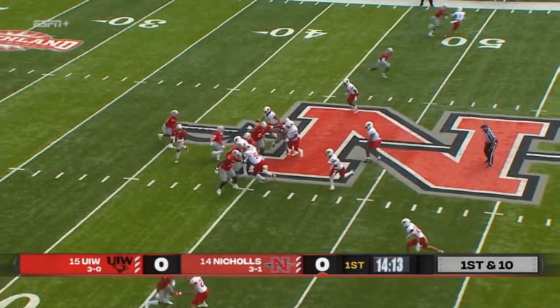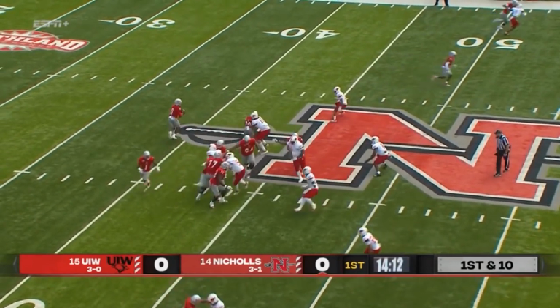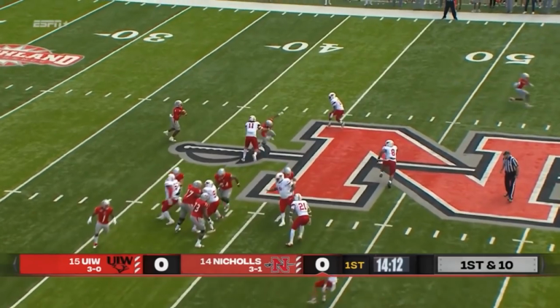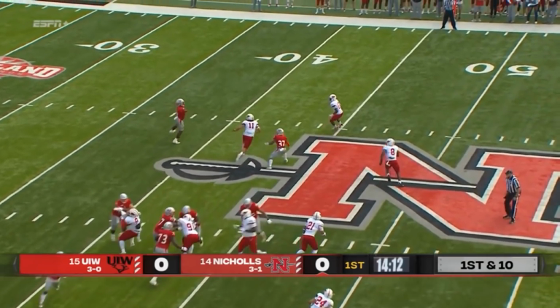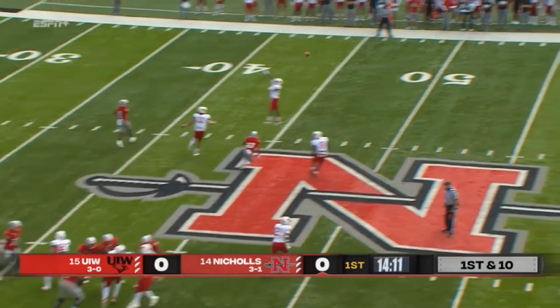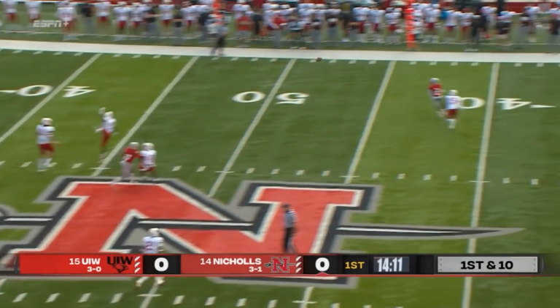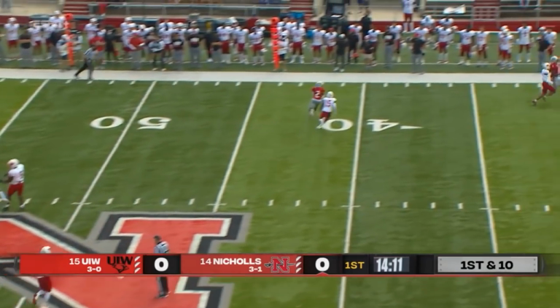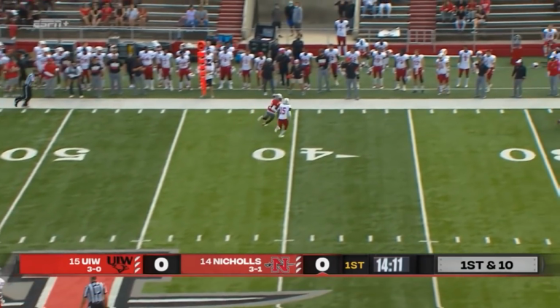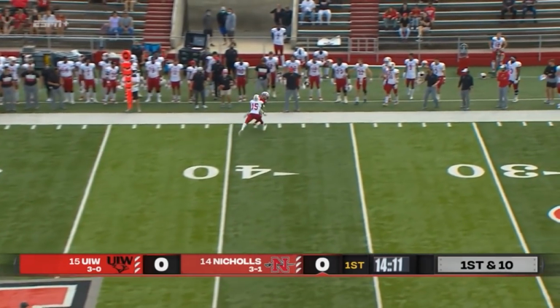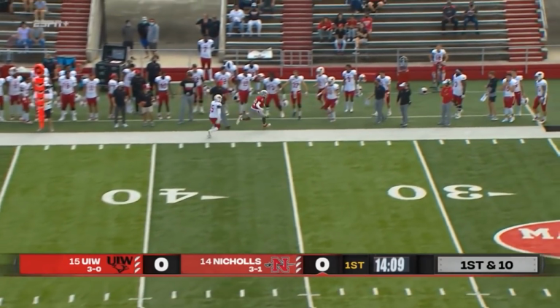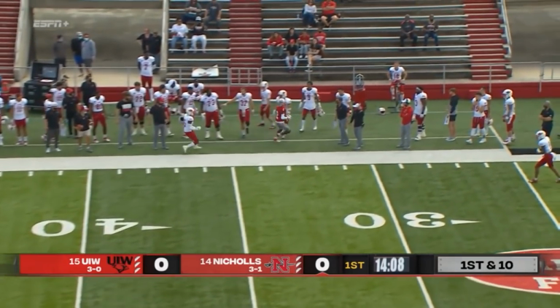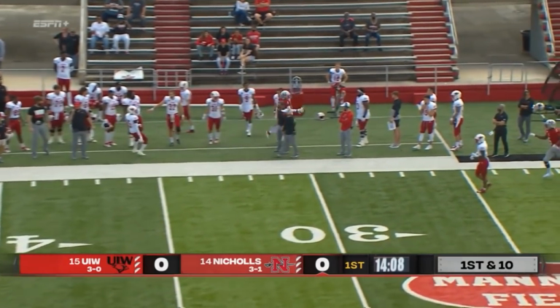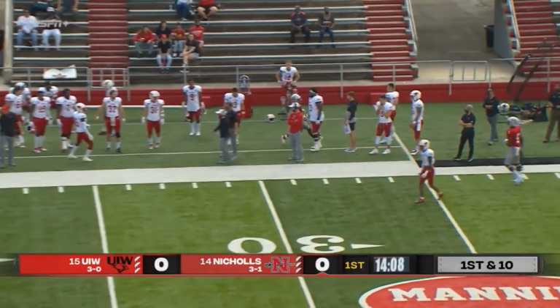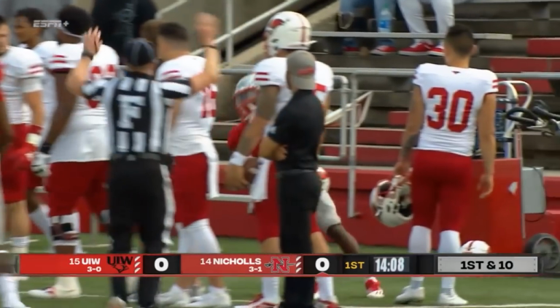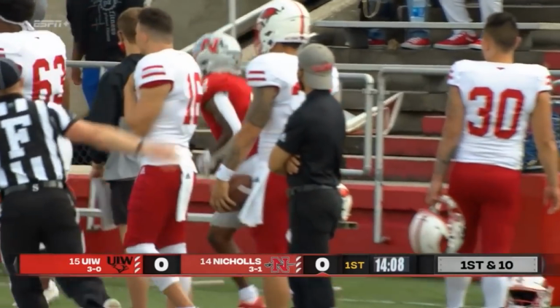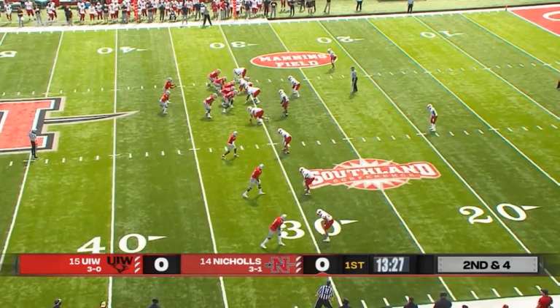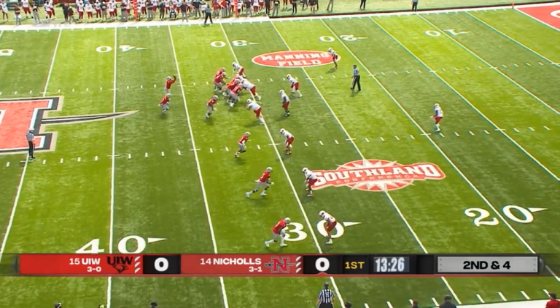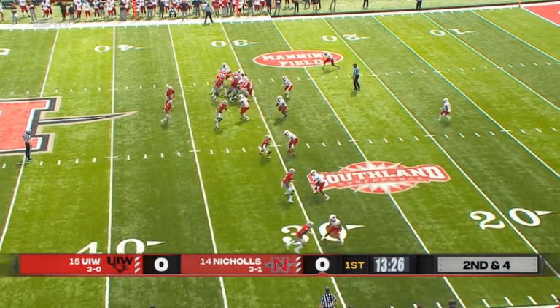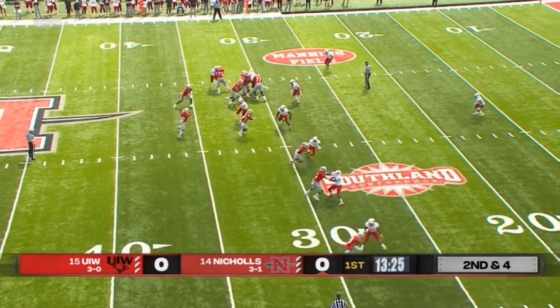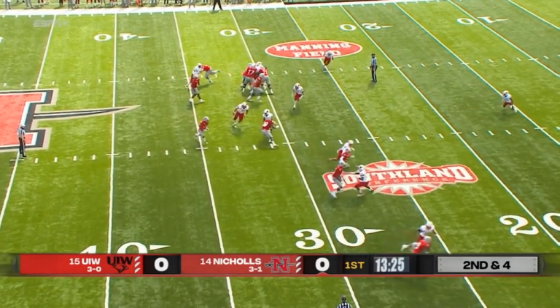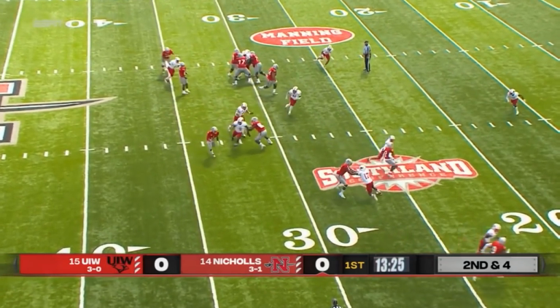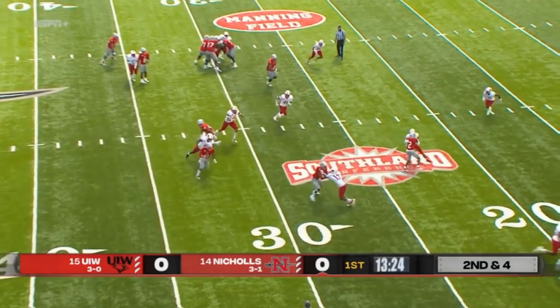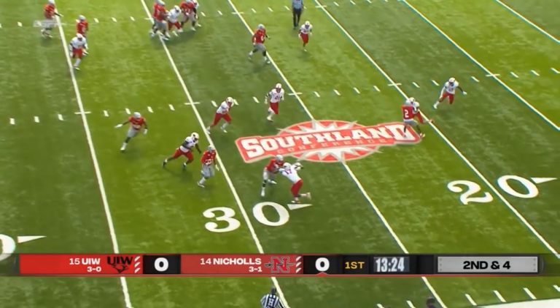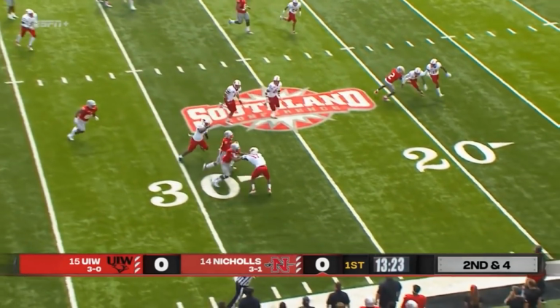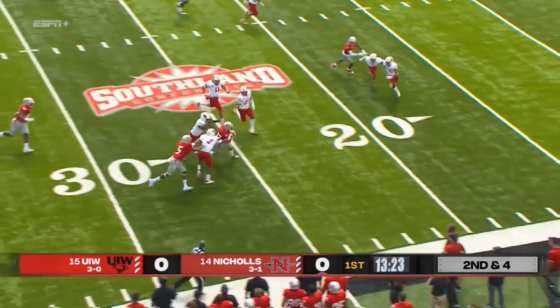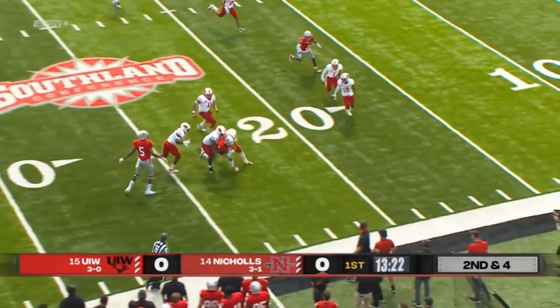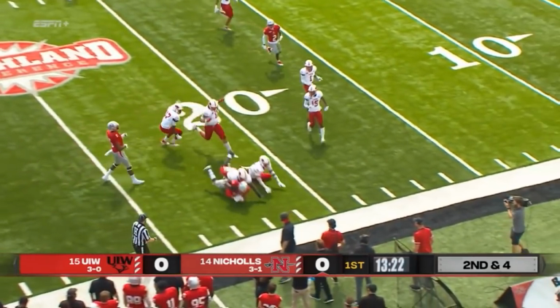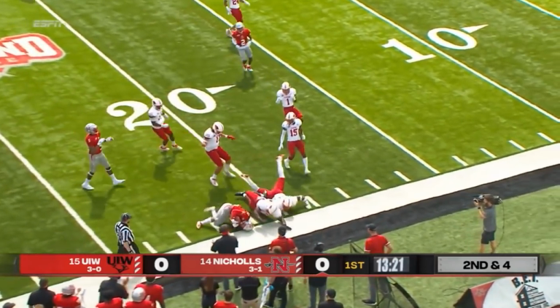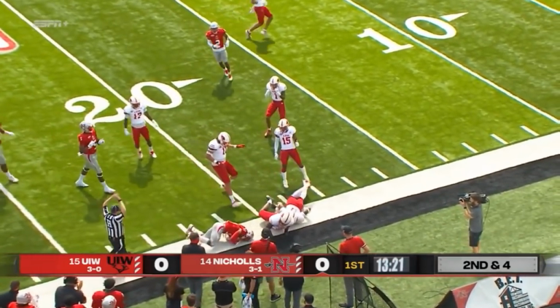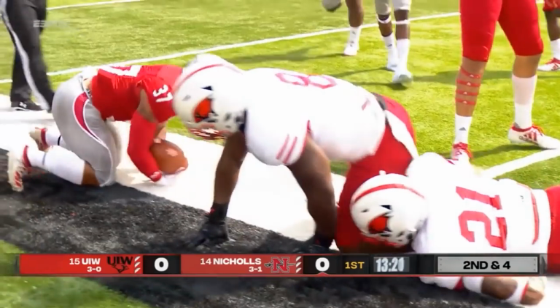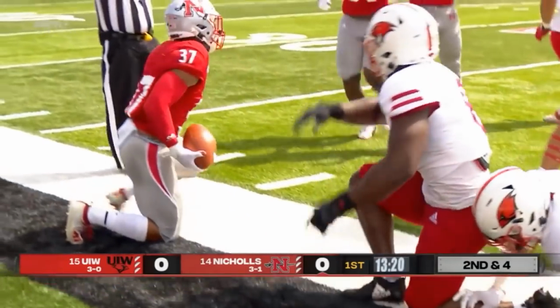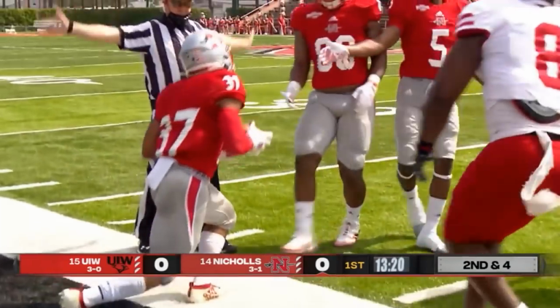That's Tevin Bush in motion, but Scott pulls it back and finds K.J. Franklin again, this time up the sideline. And pitch to the outside for Carrington. First down and more, almost down to the 20-yard line.